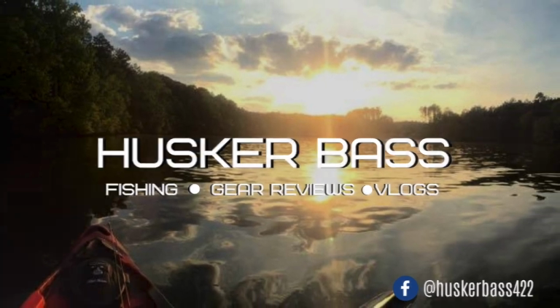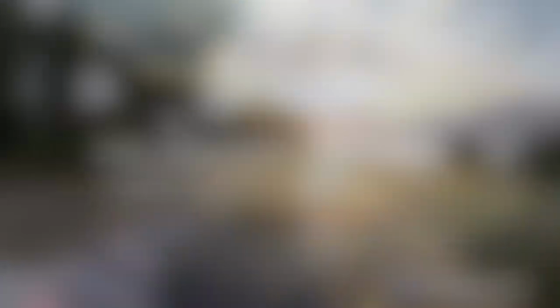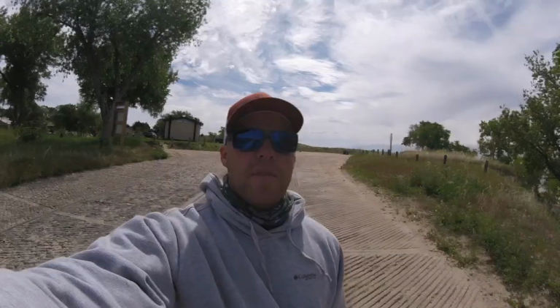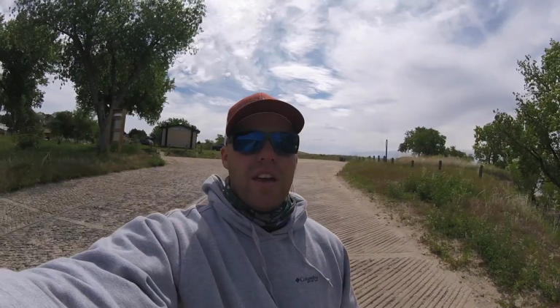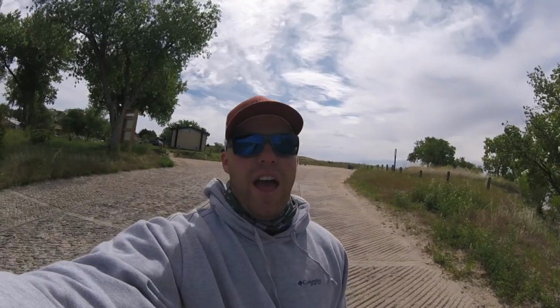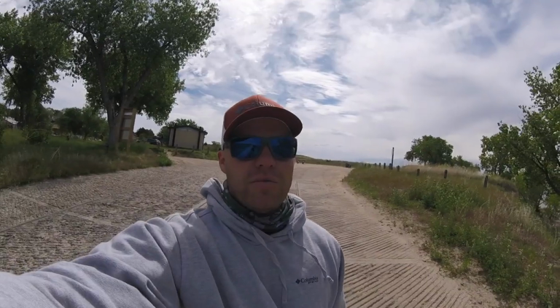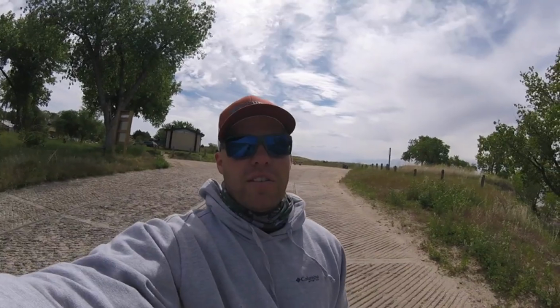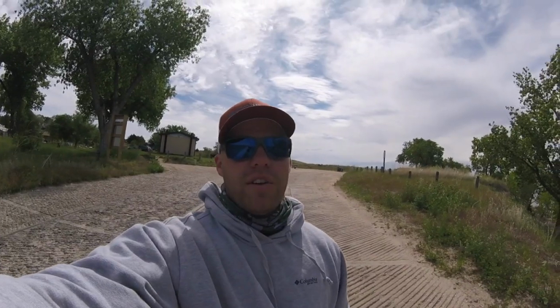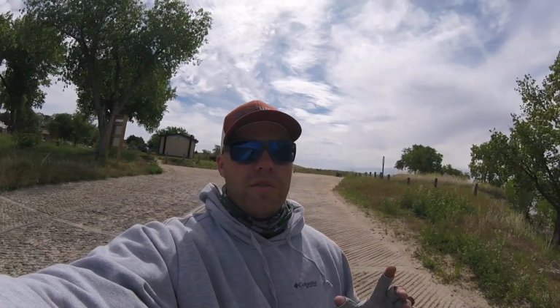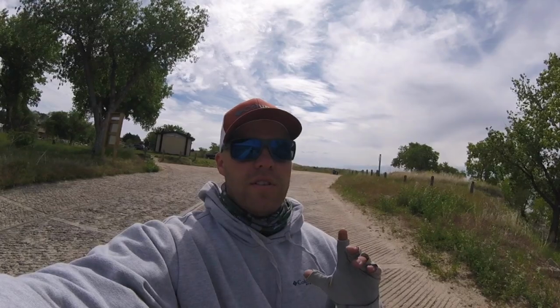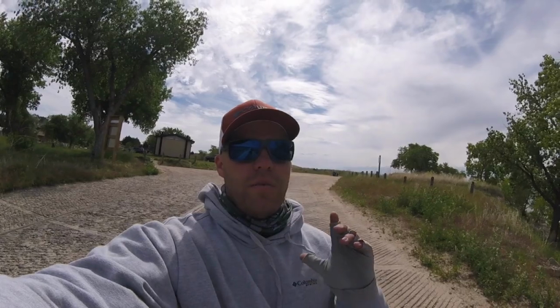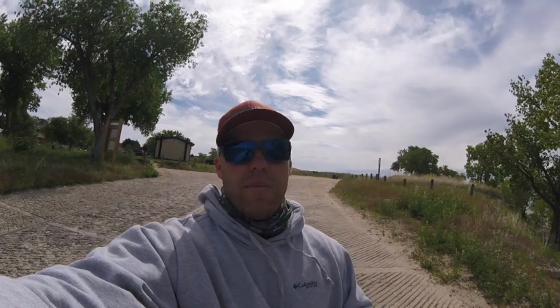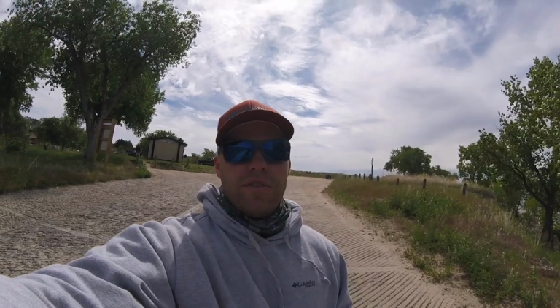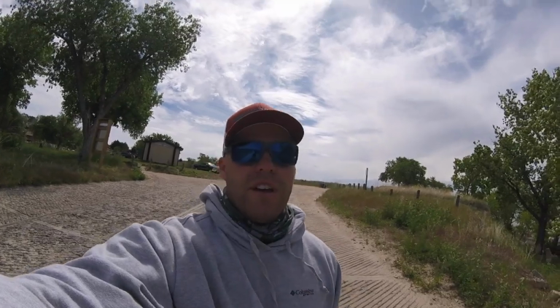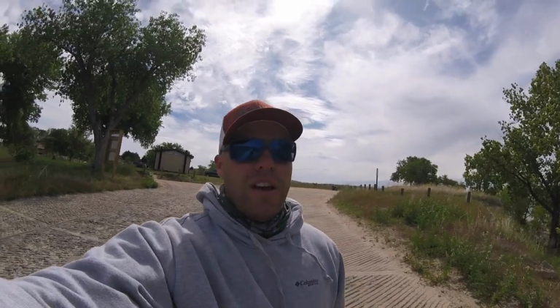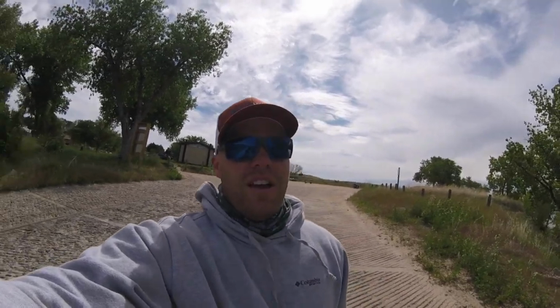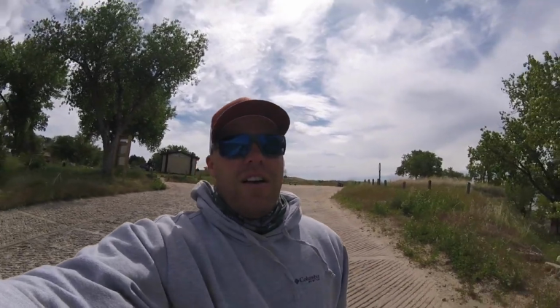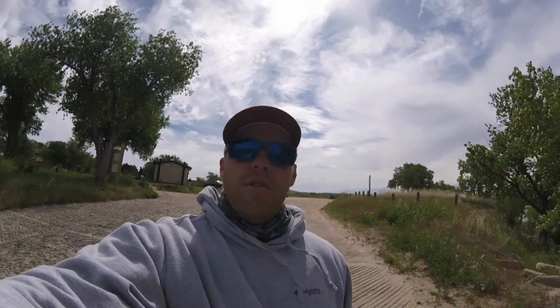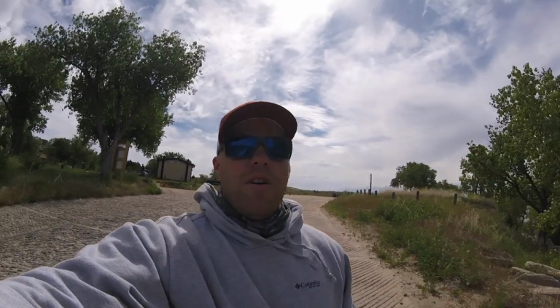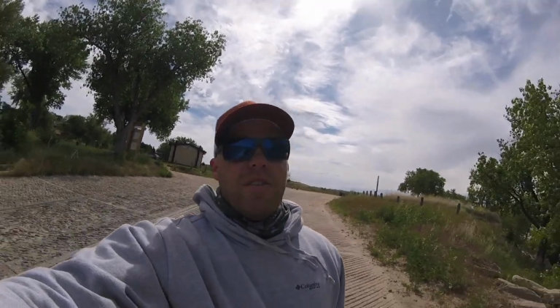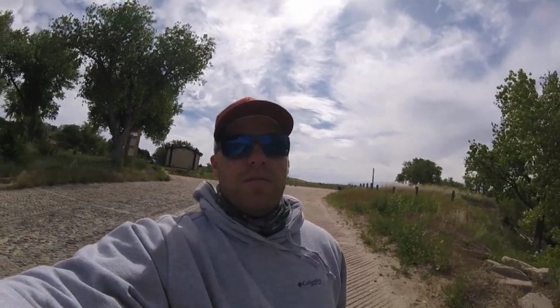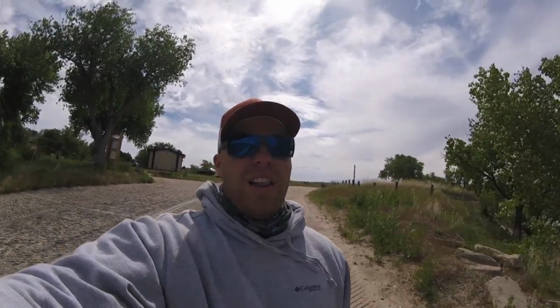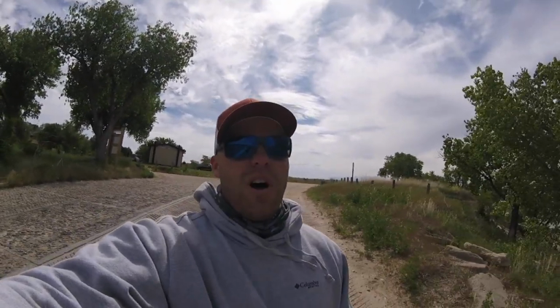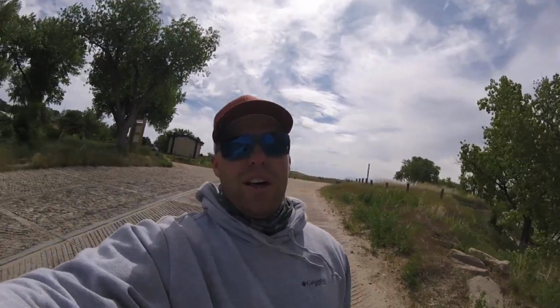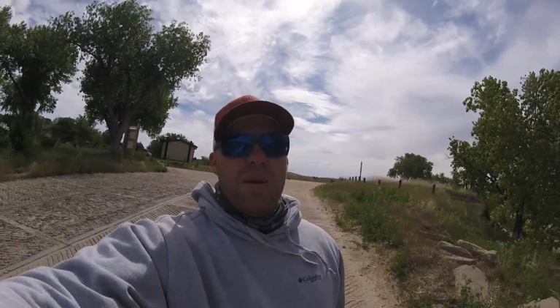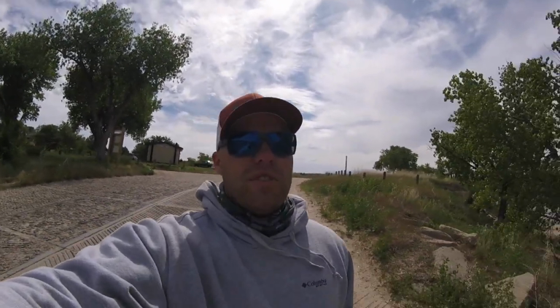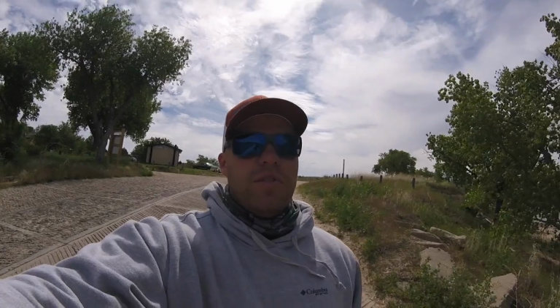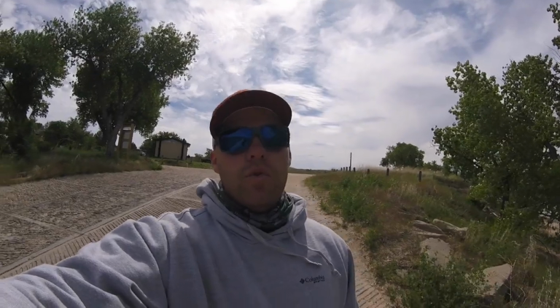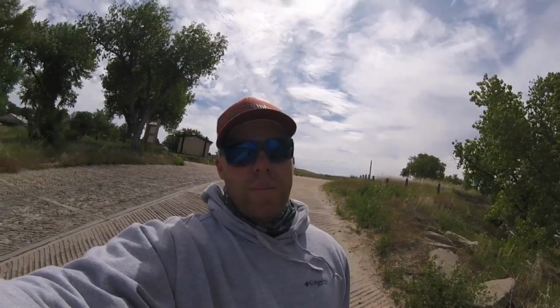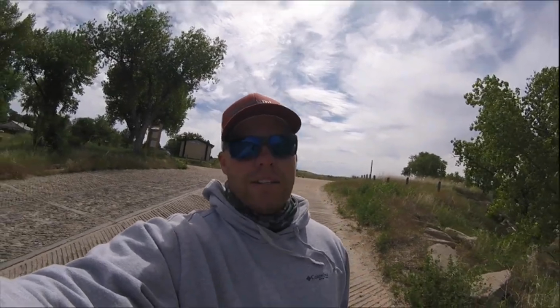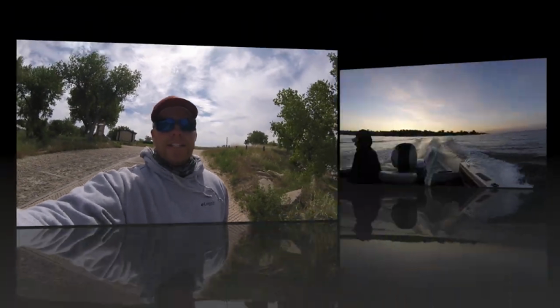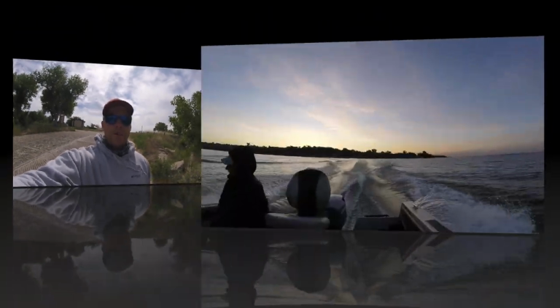This is gonna be an action-packed video full of wipers, no smallmouths. We got a lot of walleye, wipers, and some huge white bass. Stay tuned.